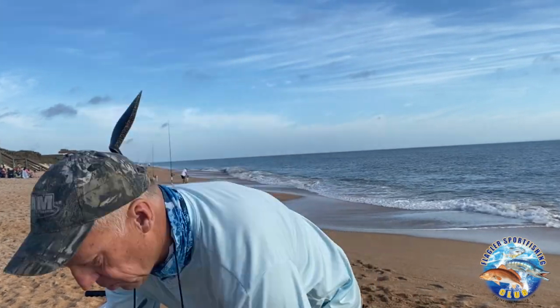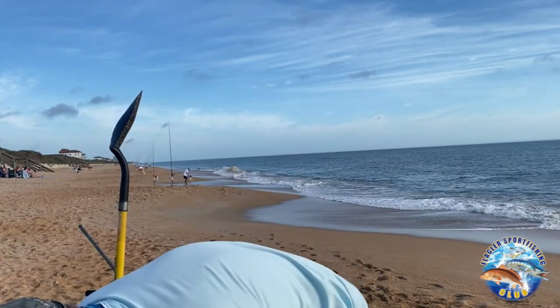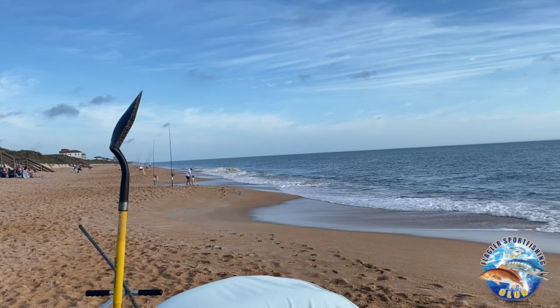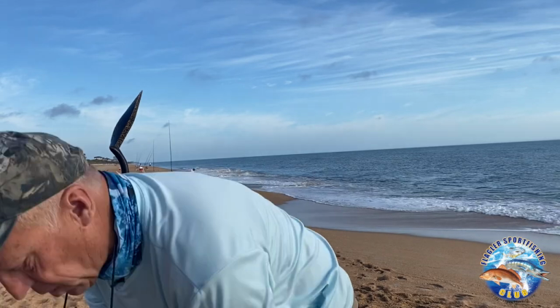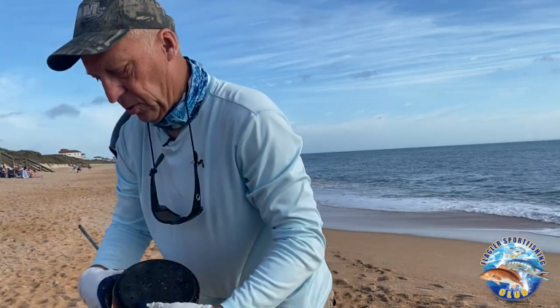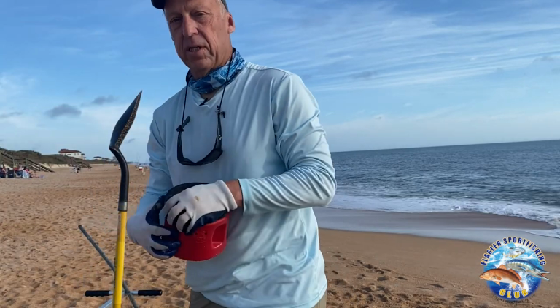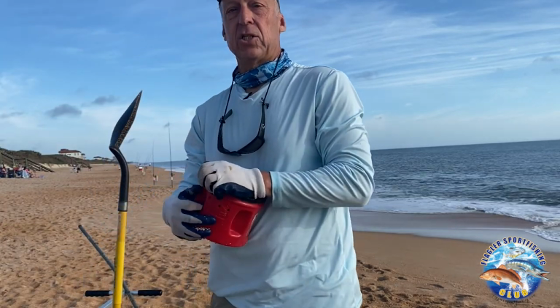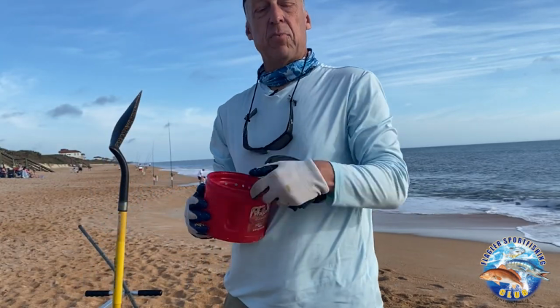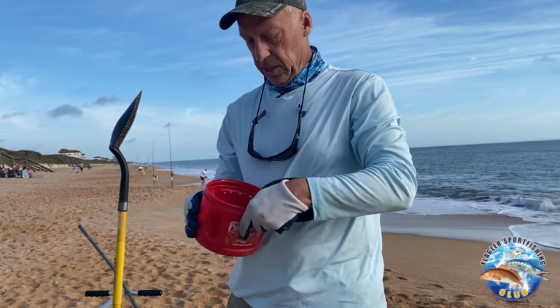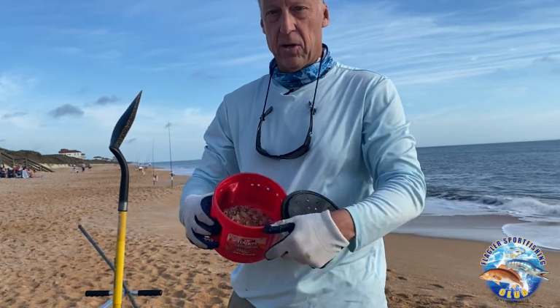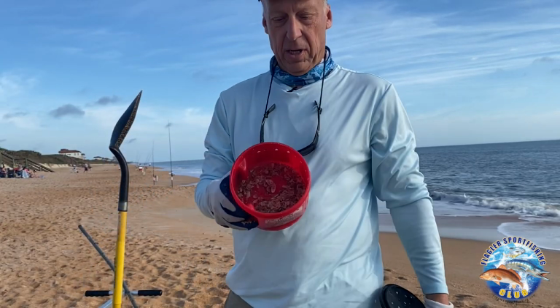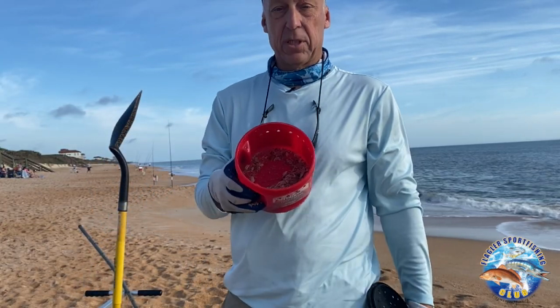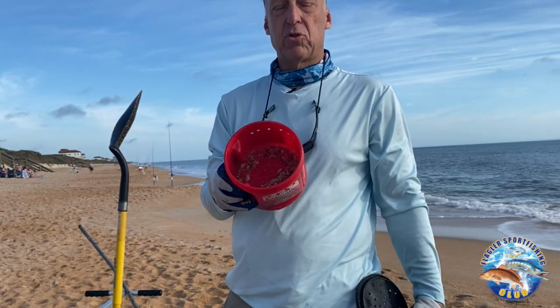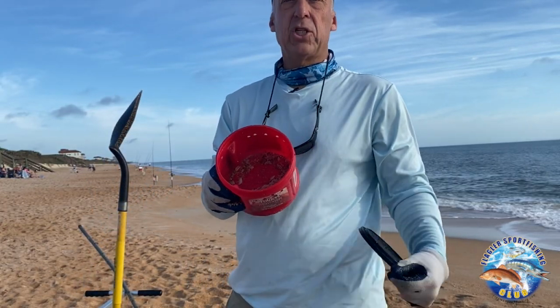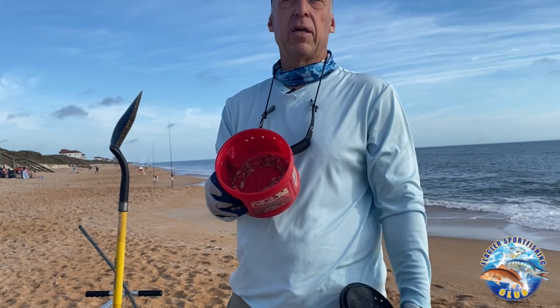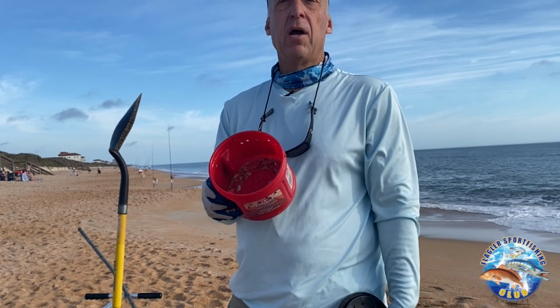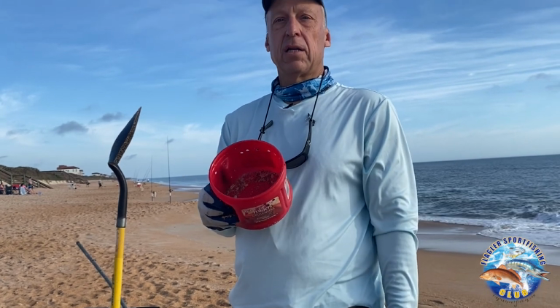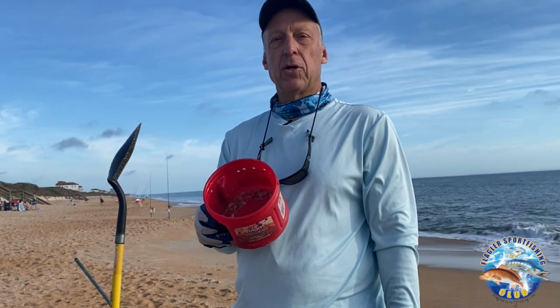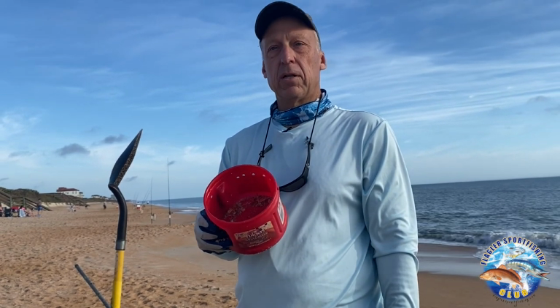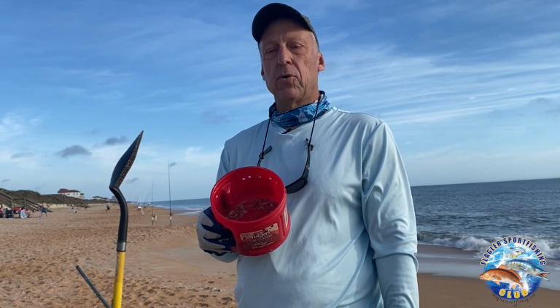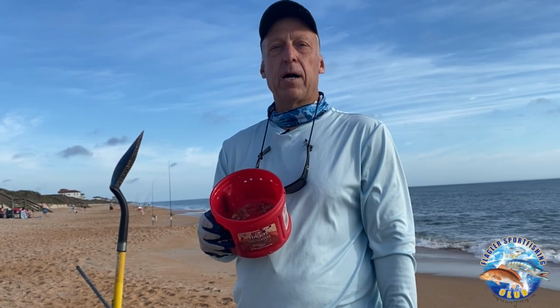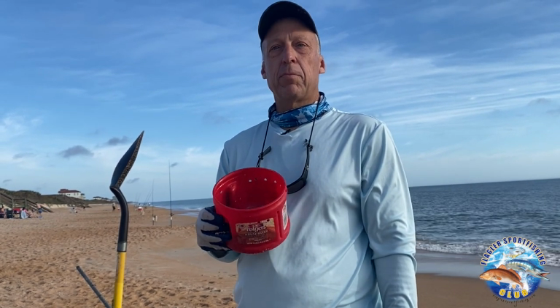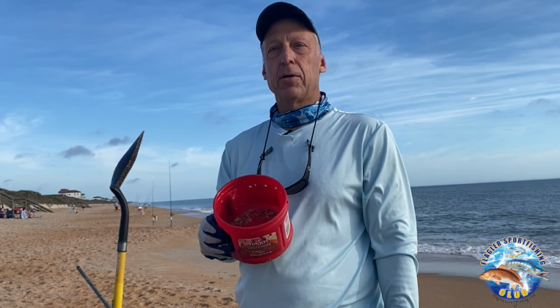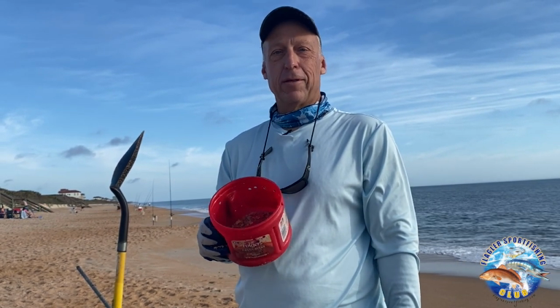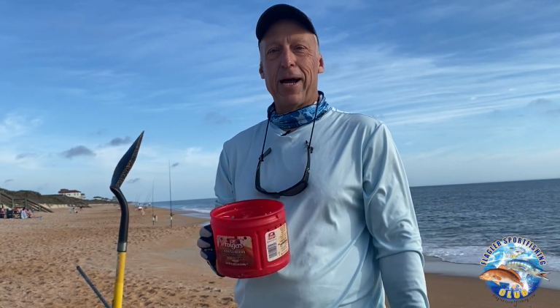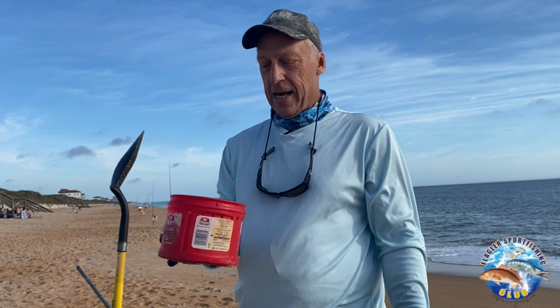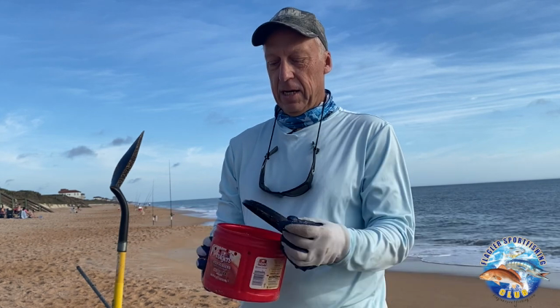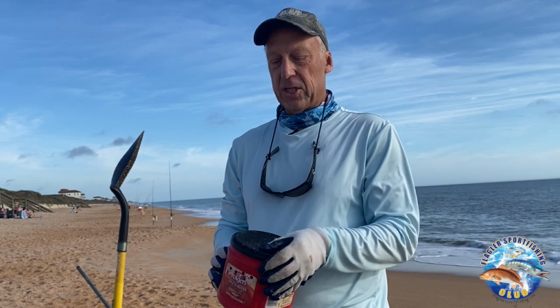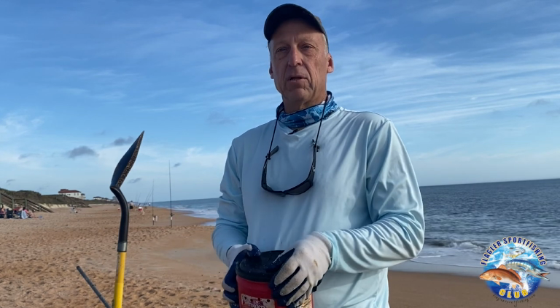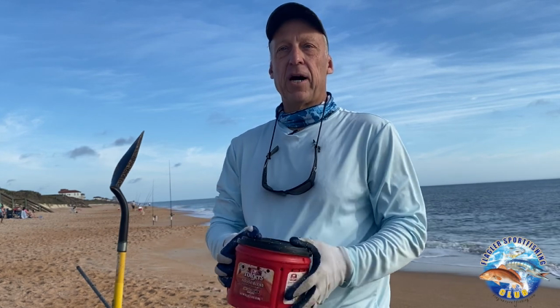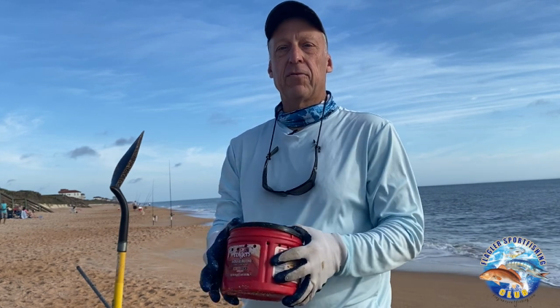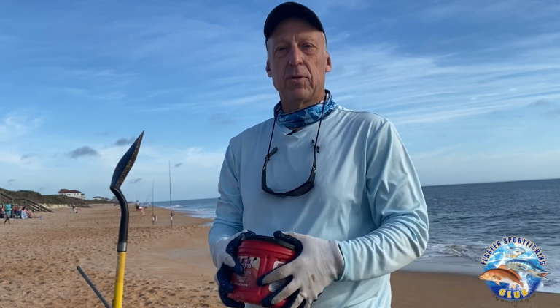Another way, if you're just going to fish them during the day, is to use a small container. I put some dry shell in there because it absorbs the urine they put out and keeps them fresher. They'll live fine in there for a whole day.